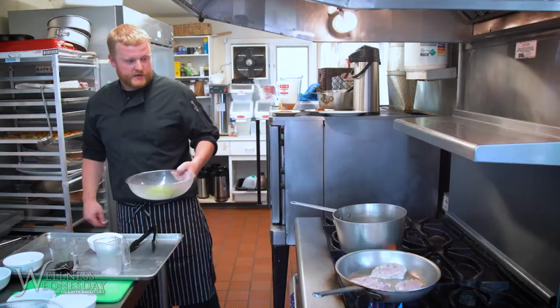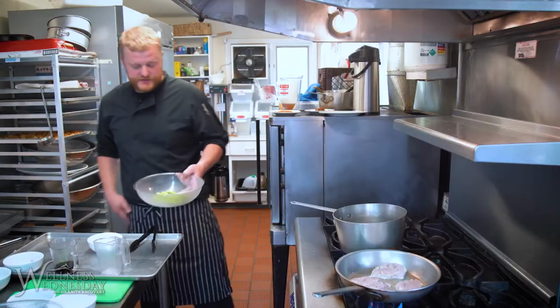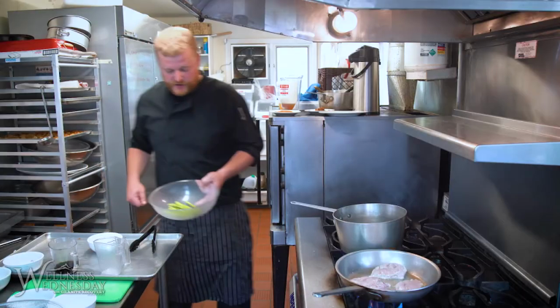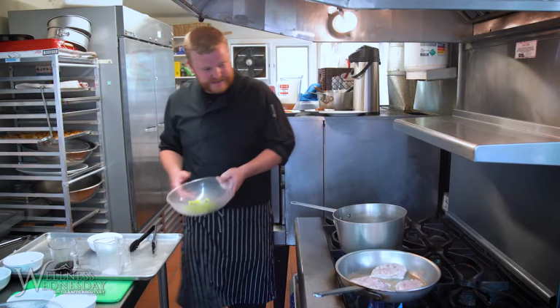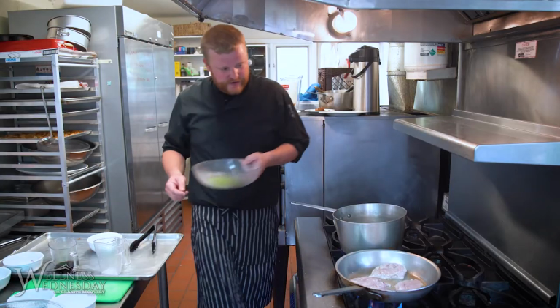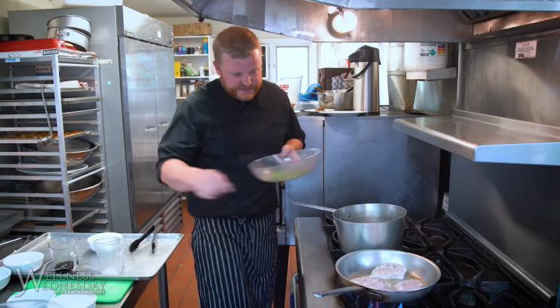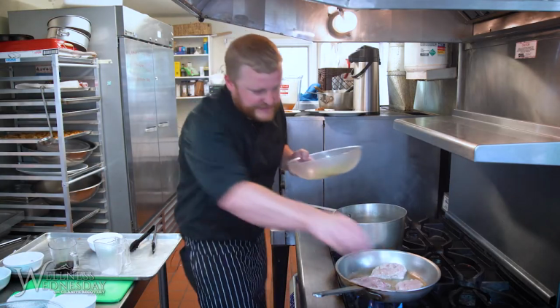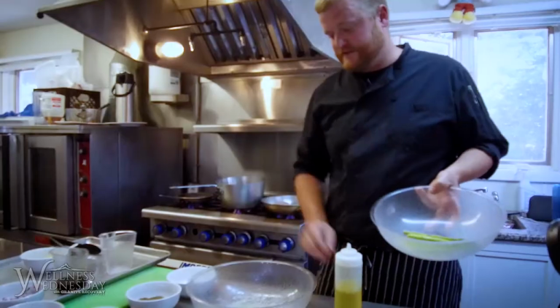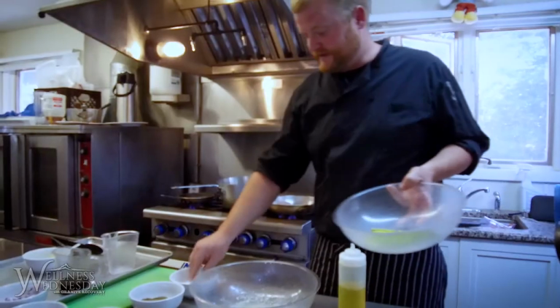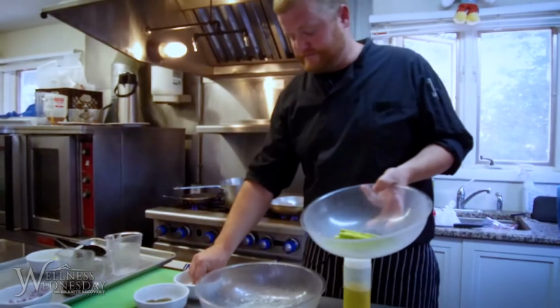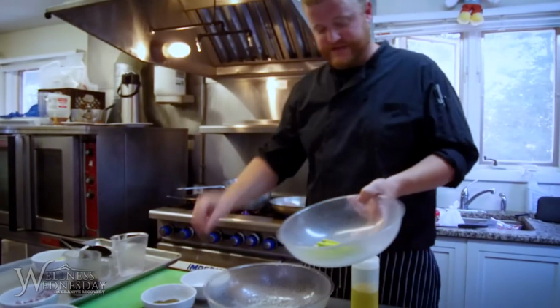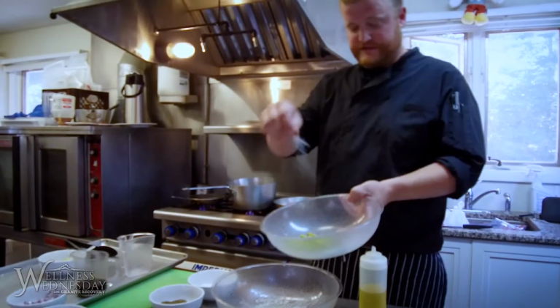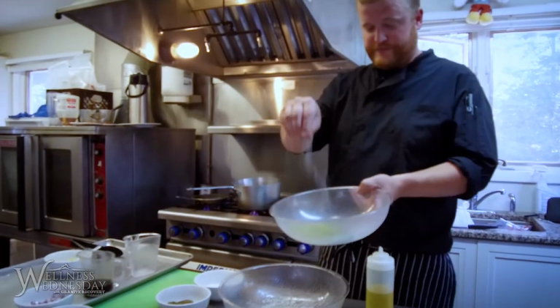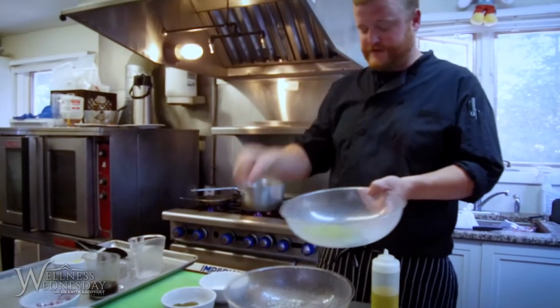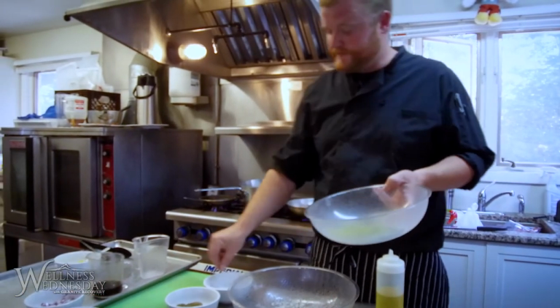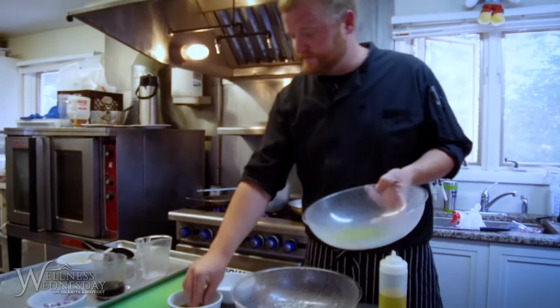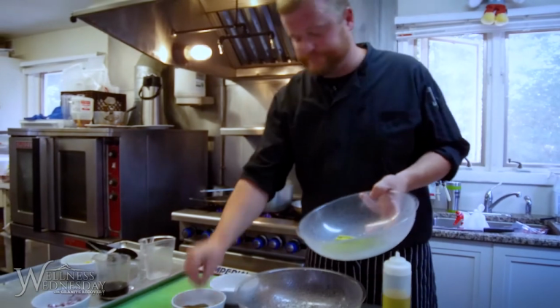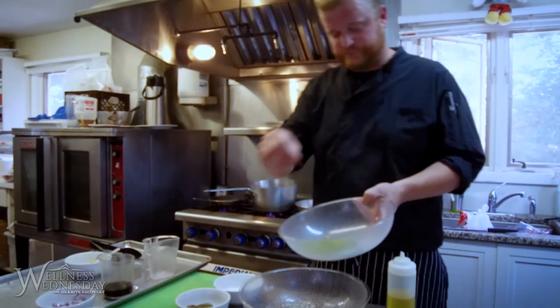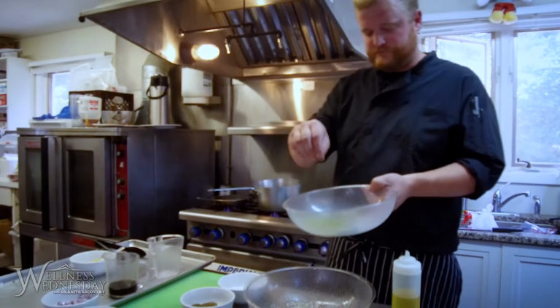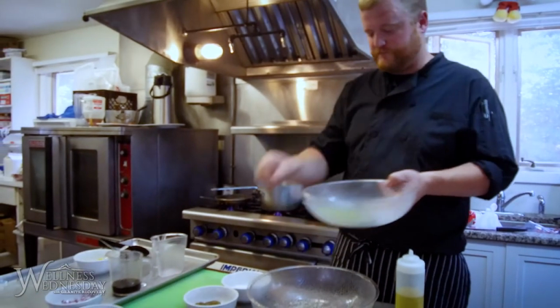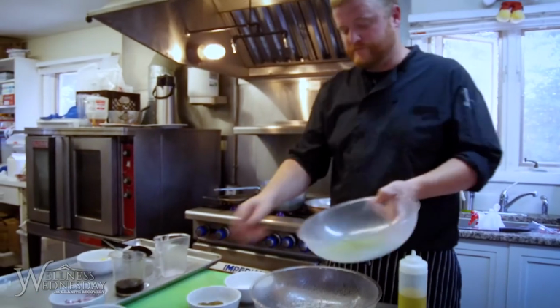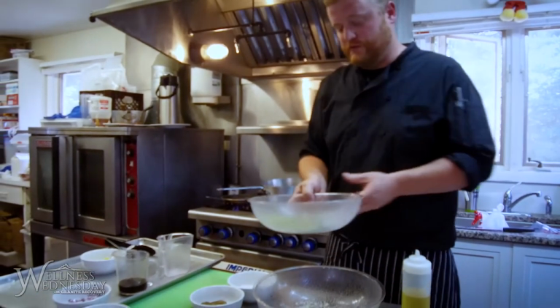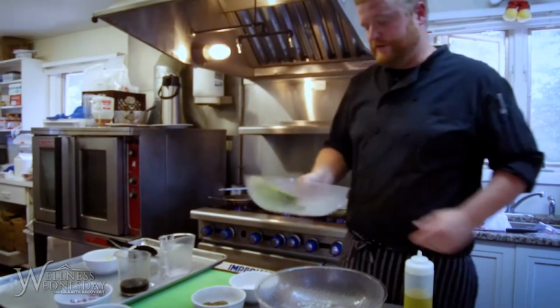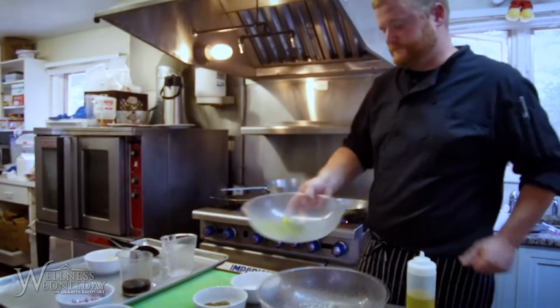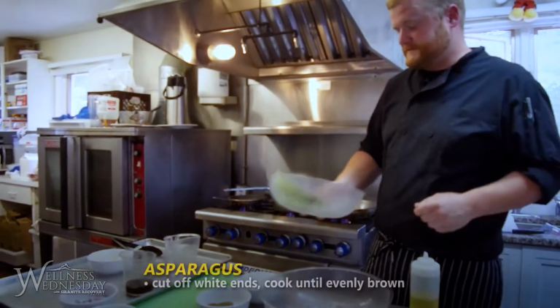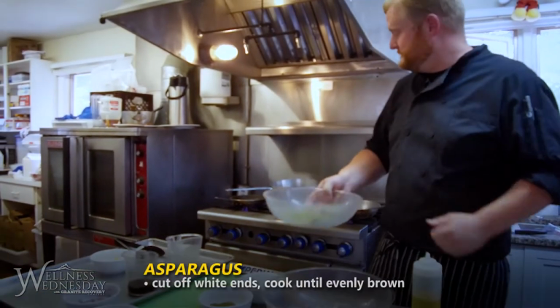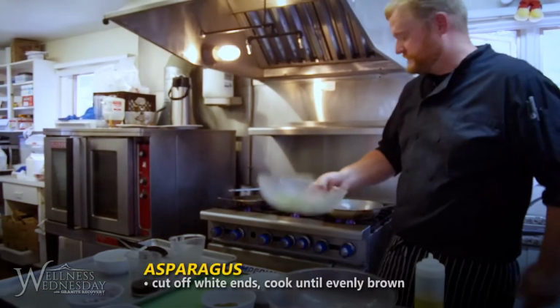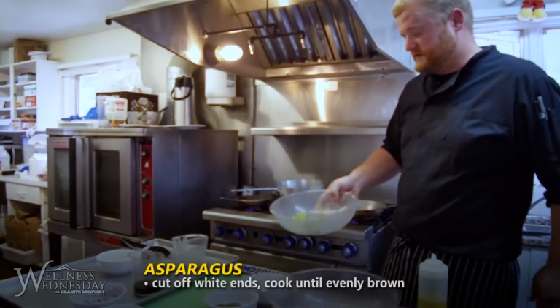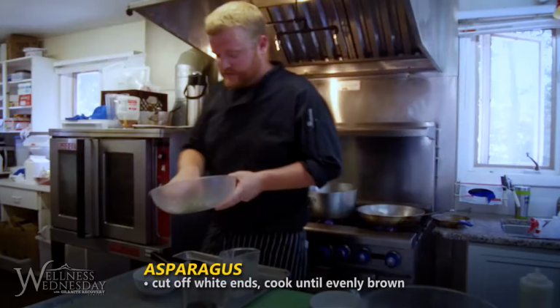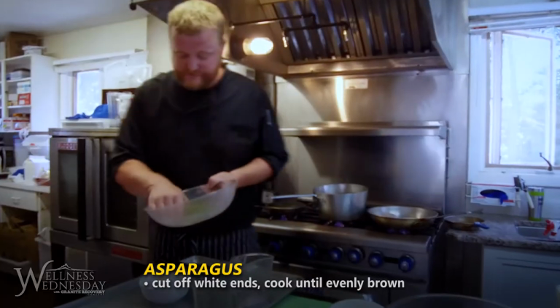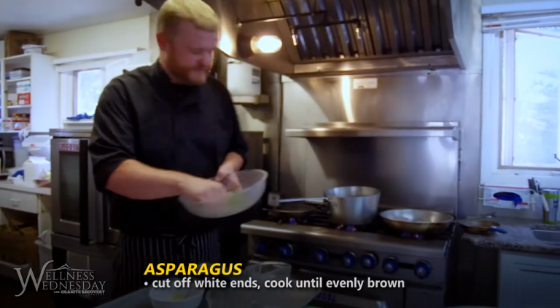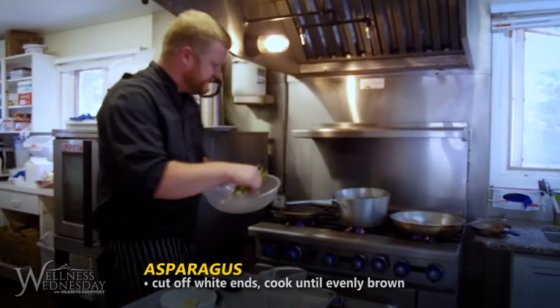Get onto a lot of asparagus — same thing: salt, pepper, oil. Season and roast them in the oven.